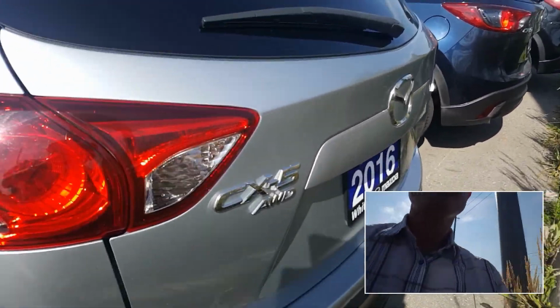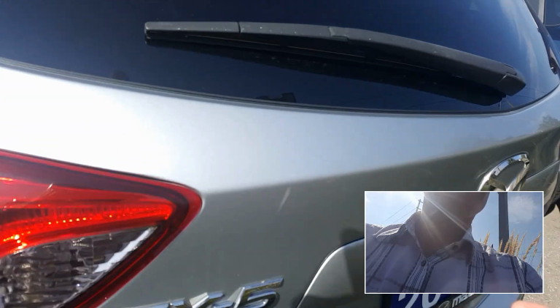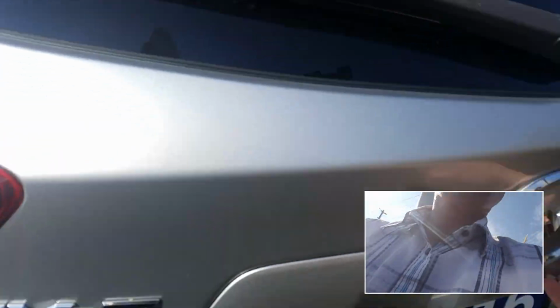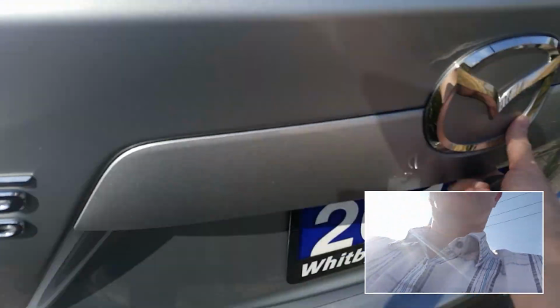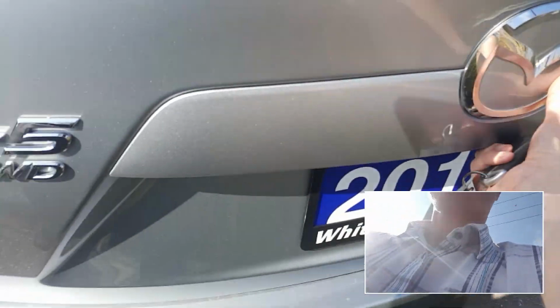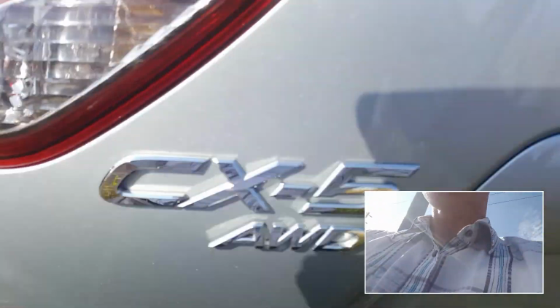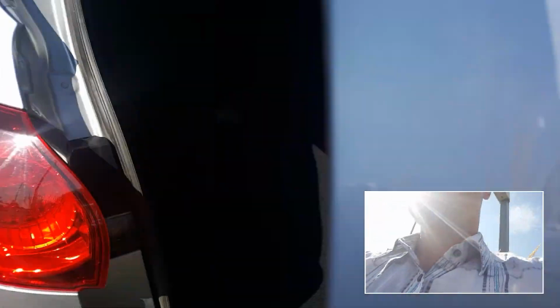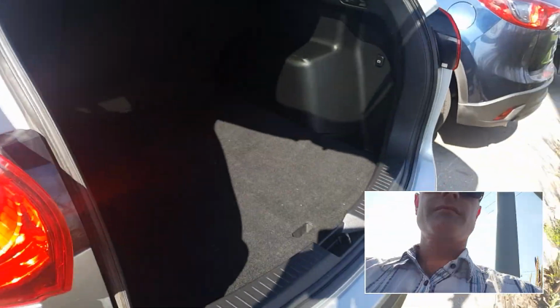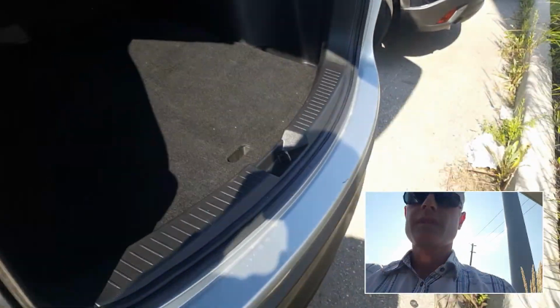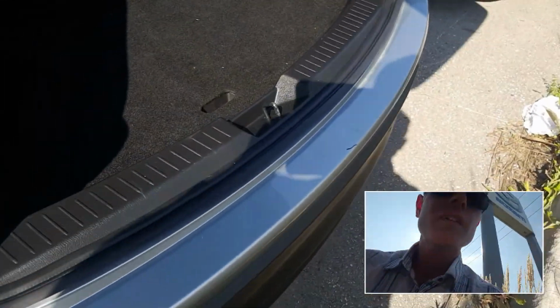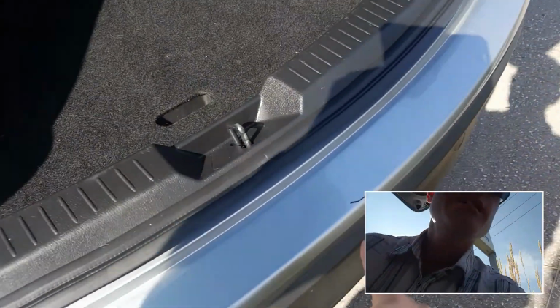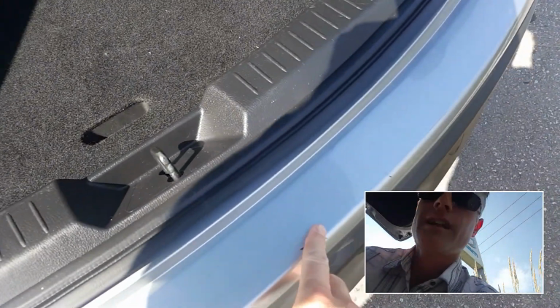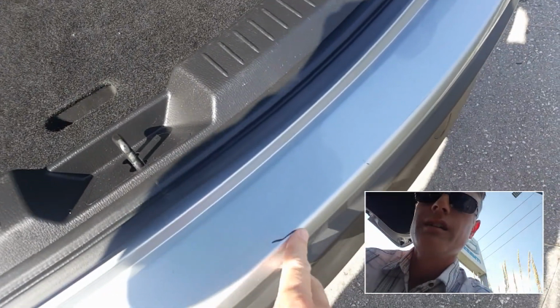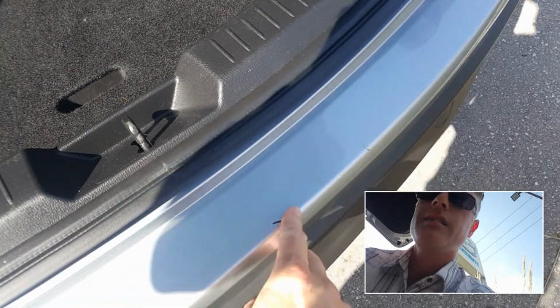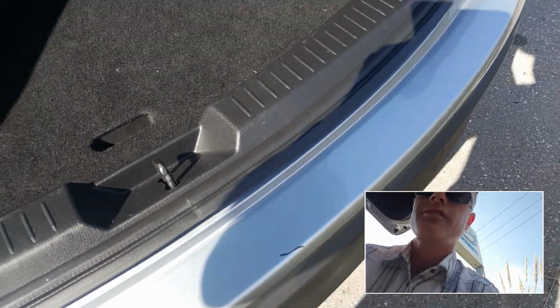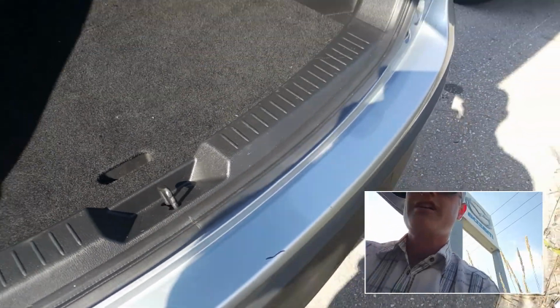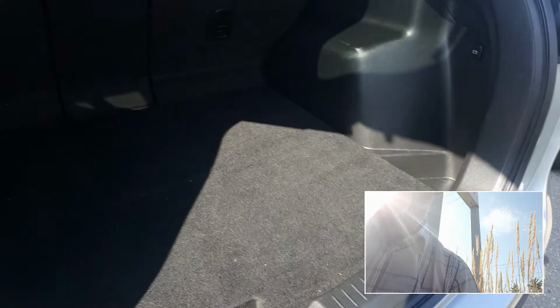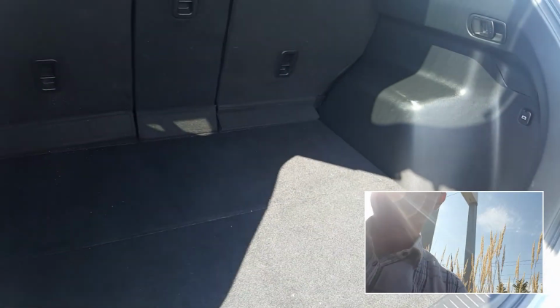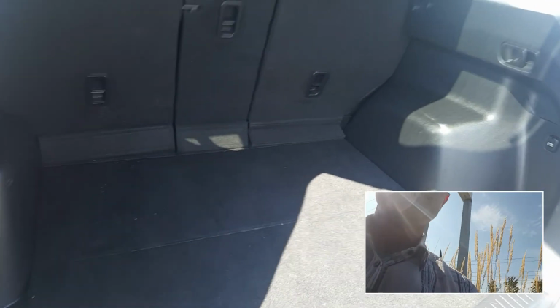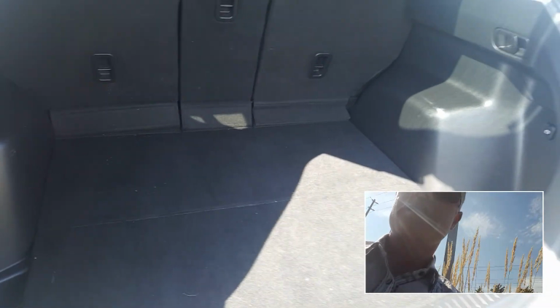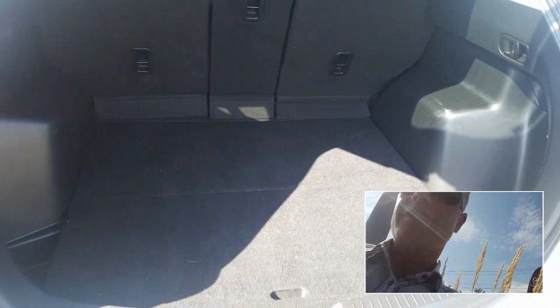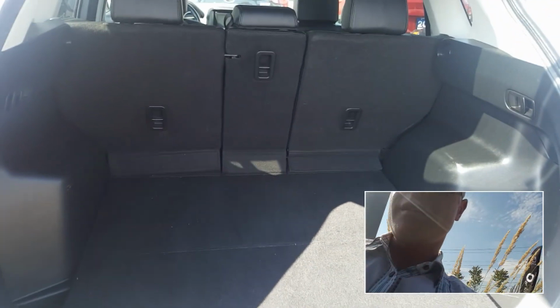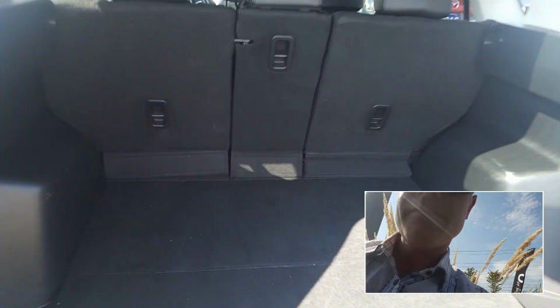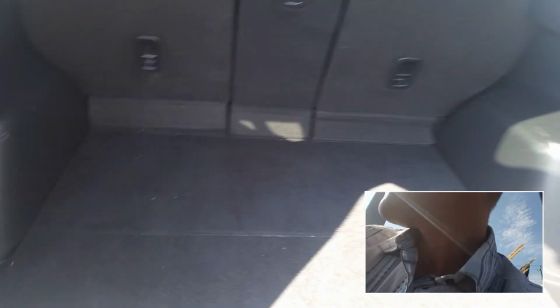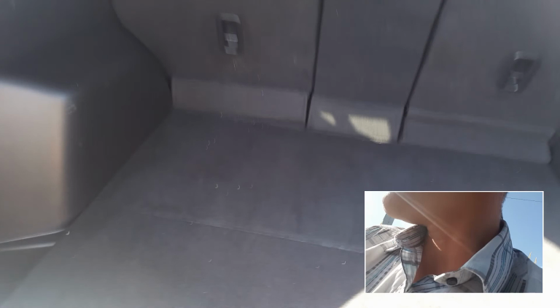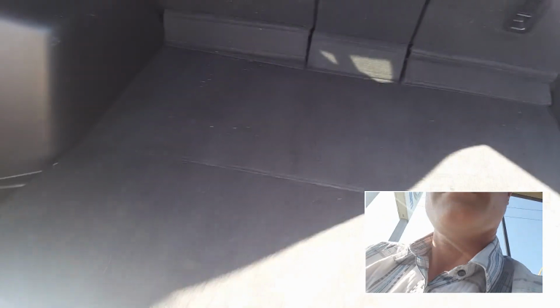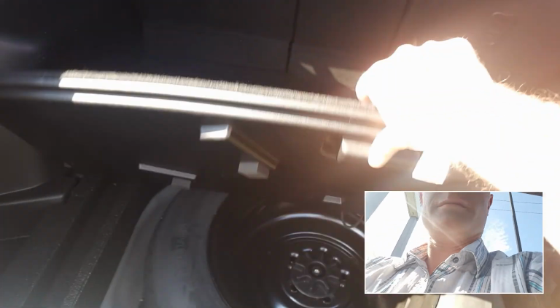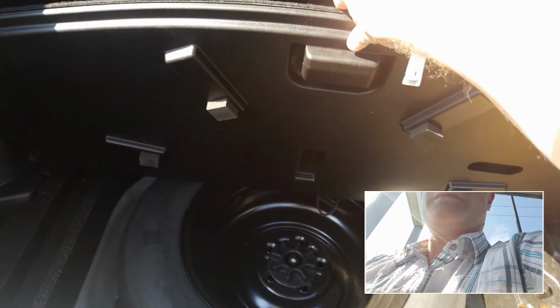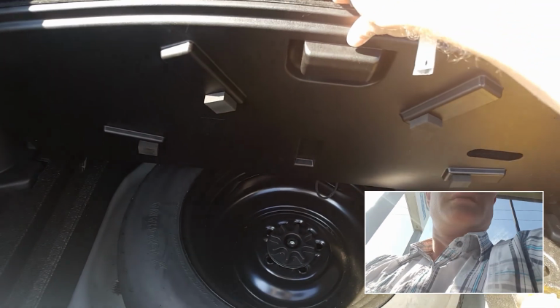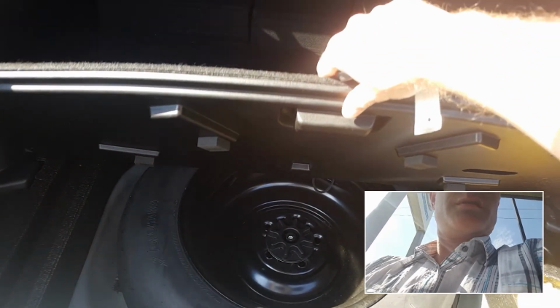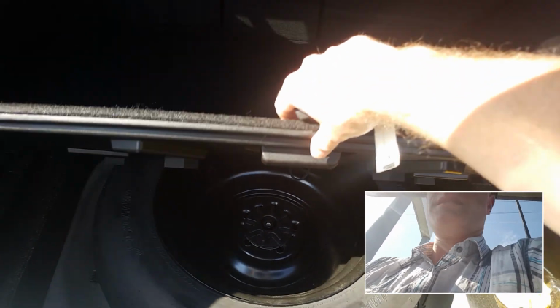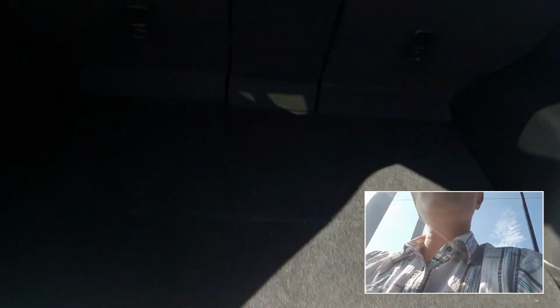So if I open this up here, it's got a little scratch right there, but the interior is really clean — looks like it's never been used.